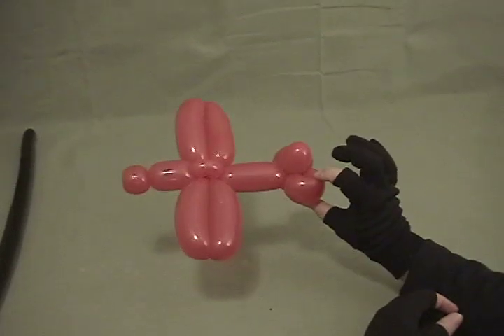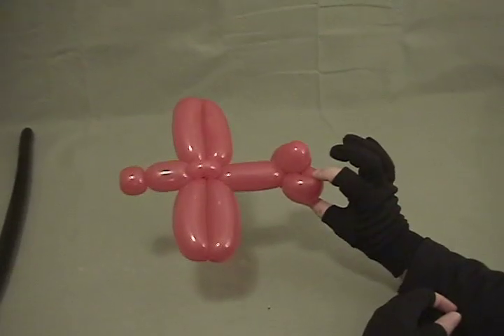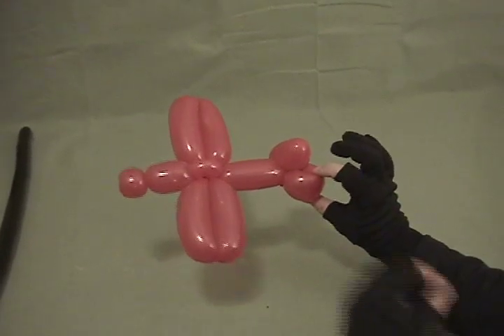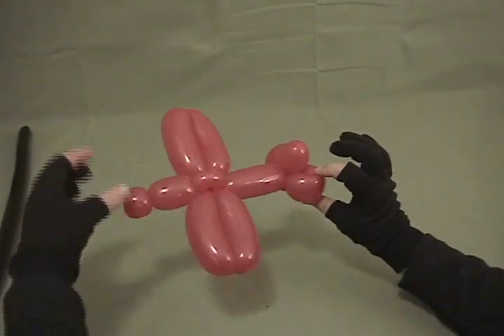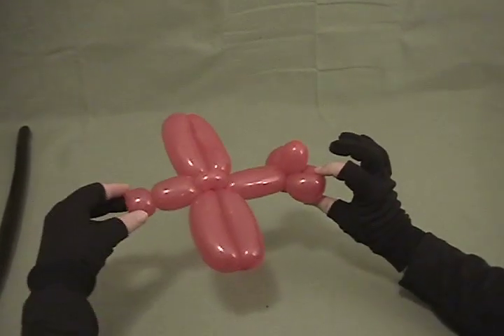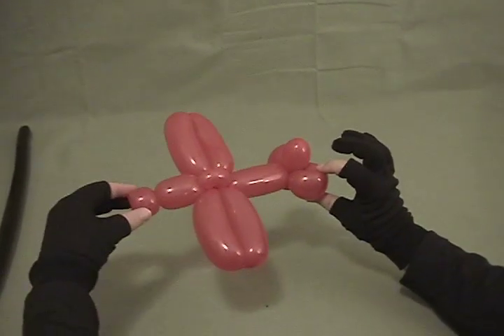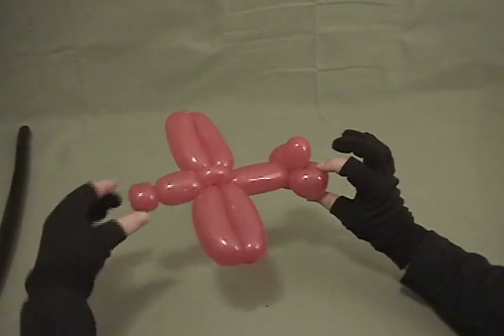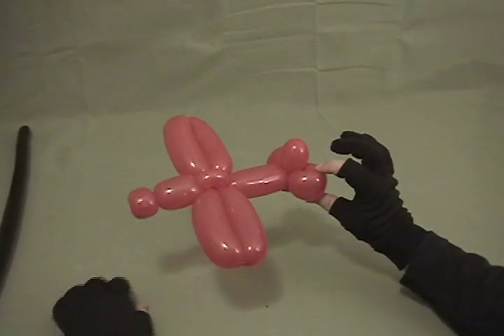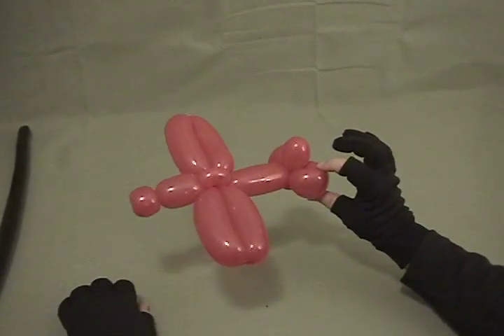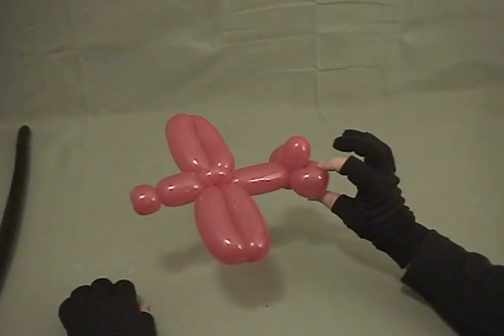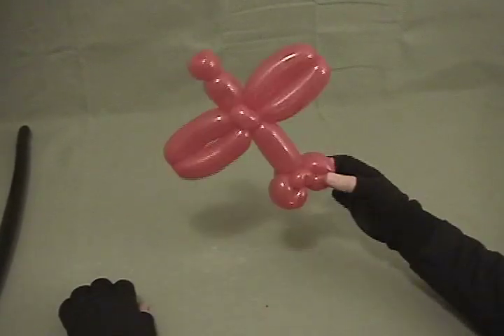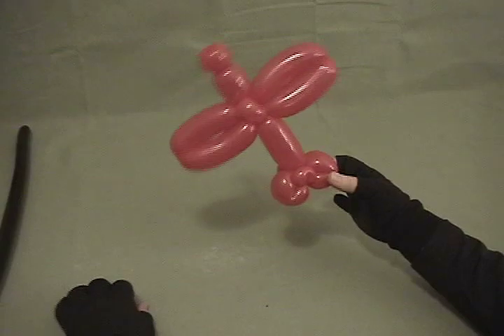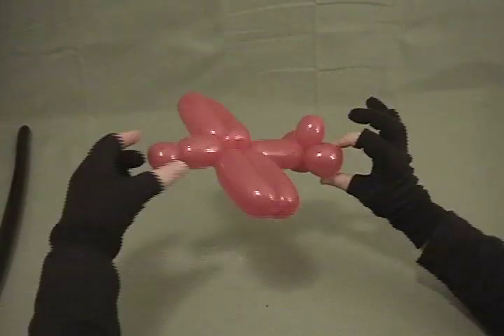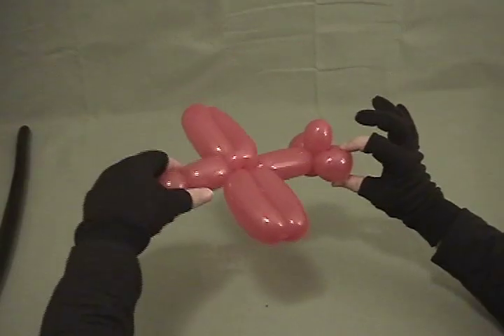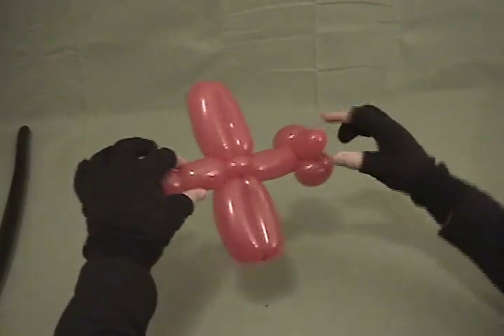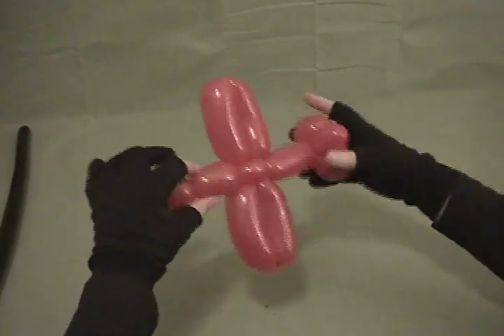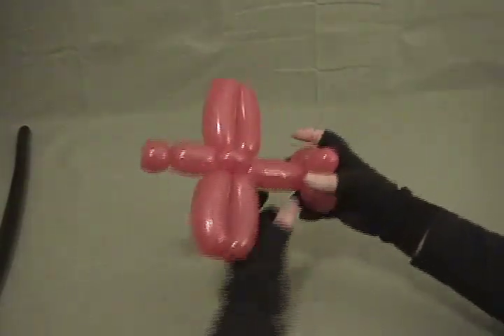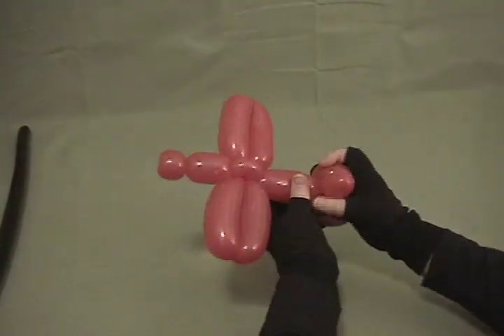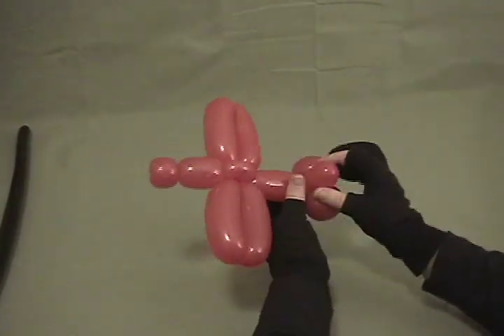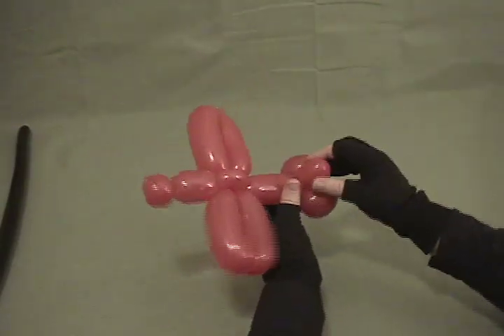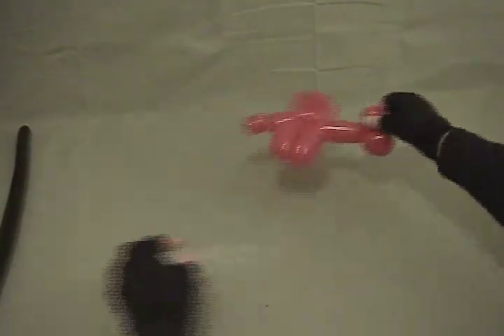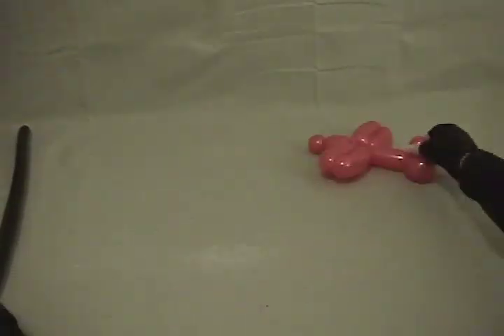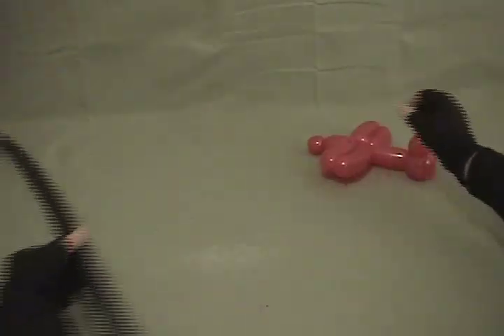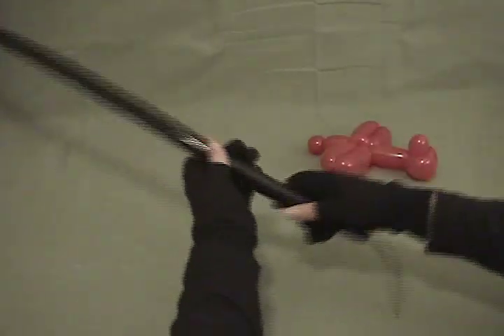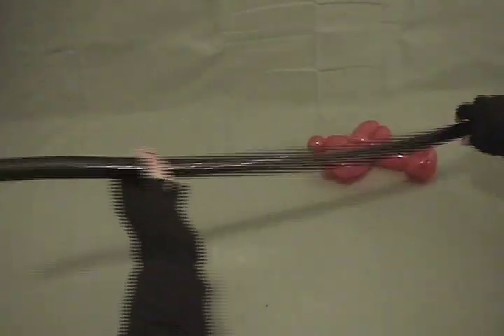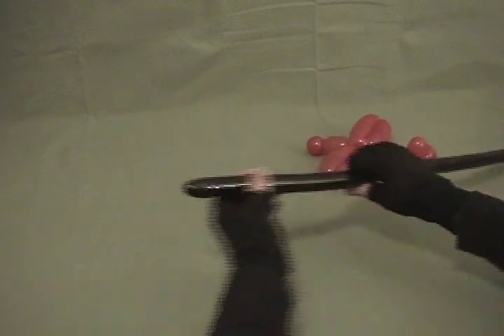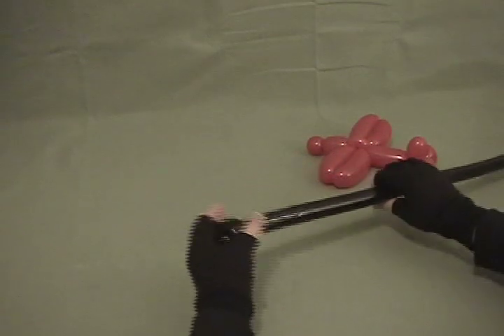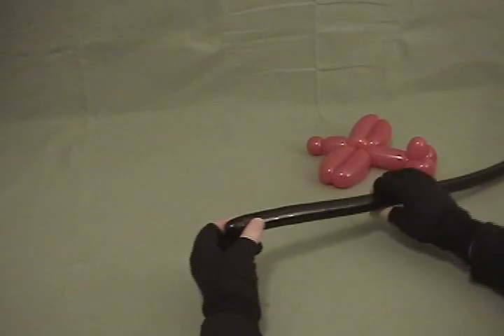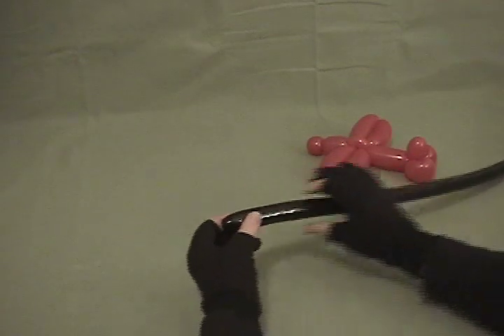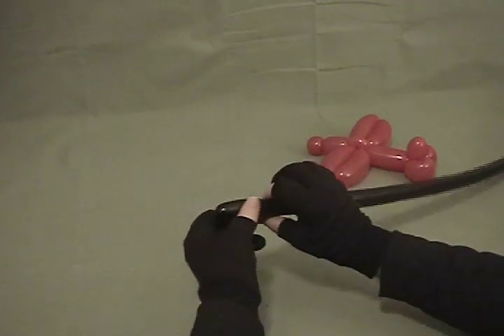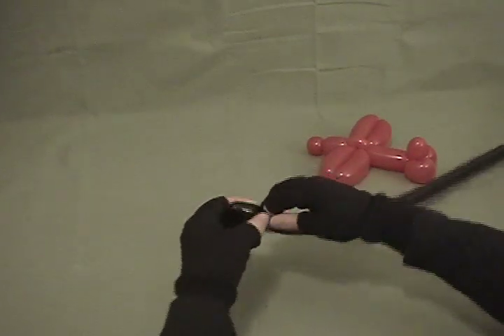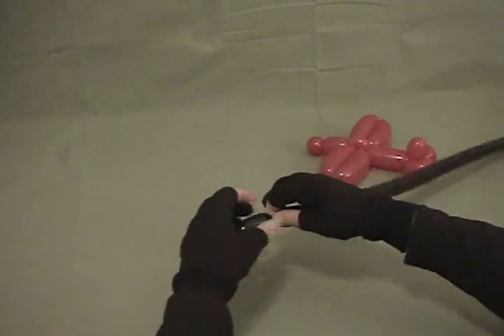You can stop there and have a really cute airplane — if you want to make just a simple one-balloon airplane, that's a great little airplane. But now we're going to take our black 160; set that aside, we're going to make several pieces.